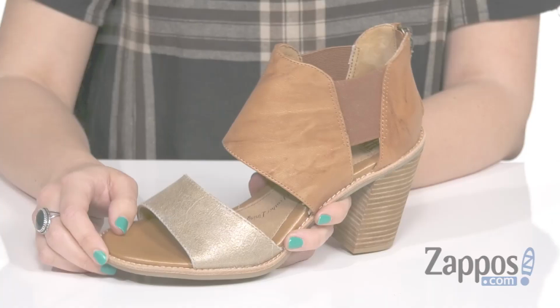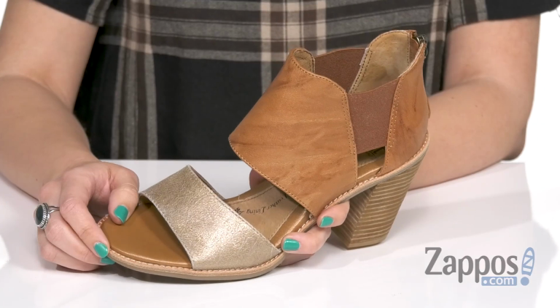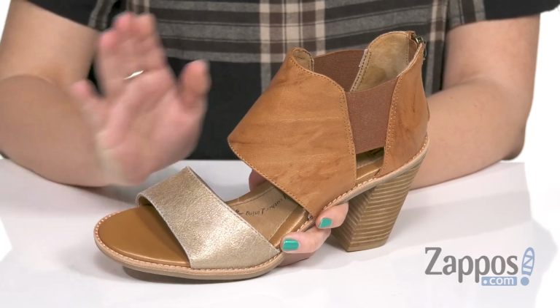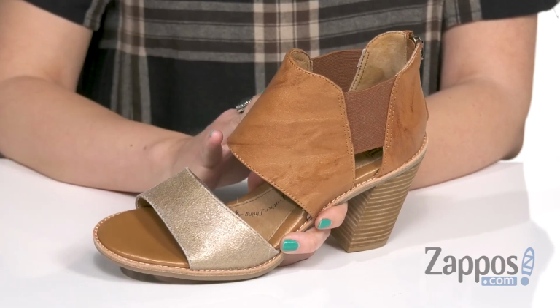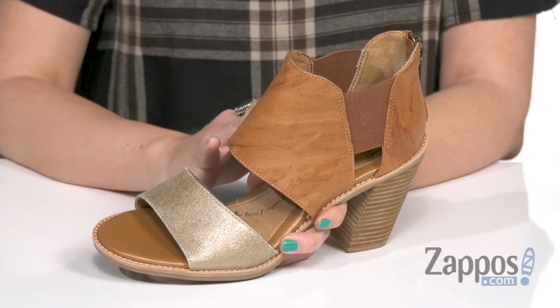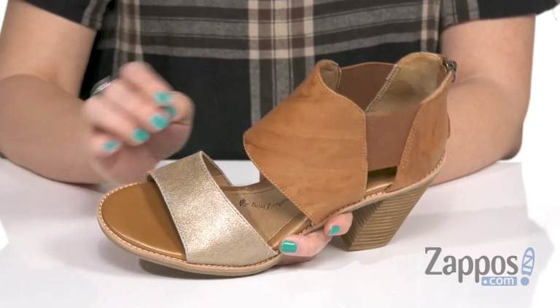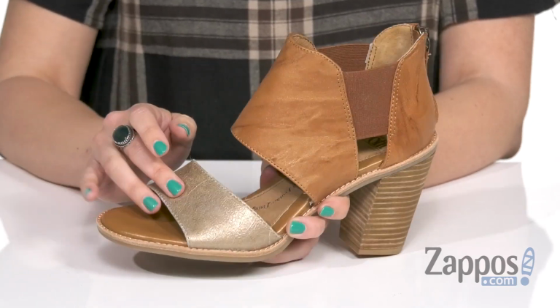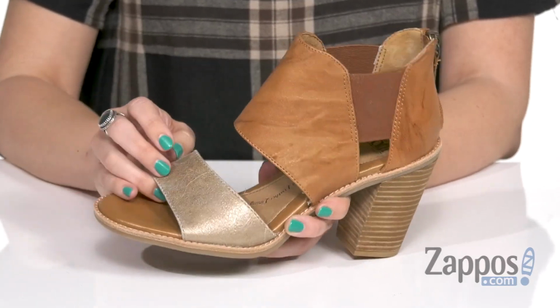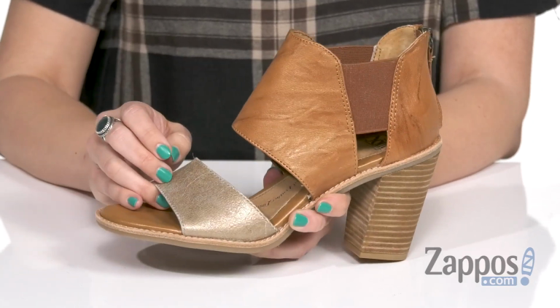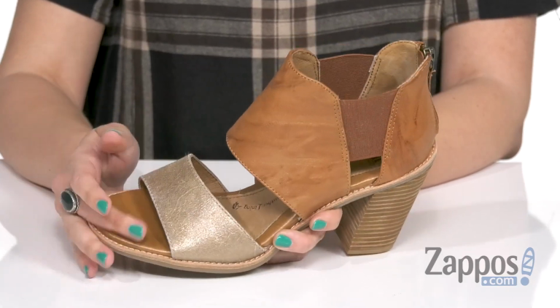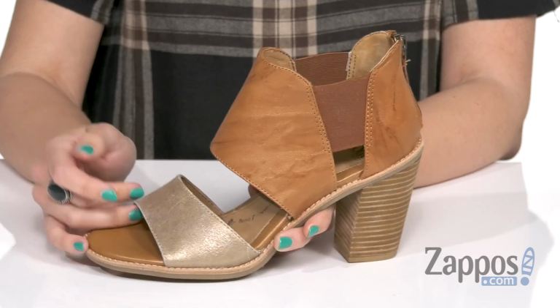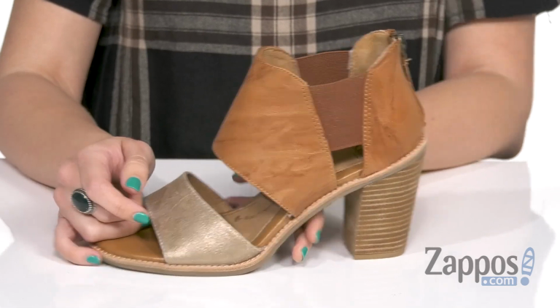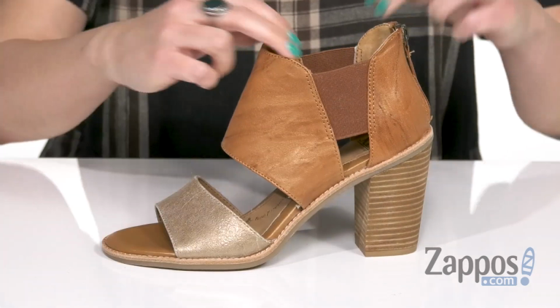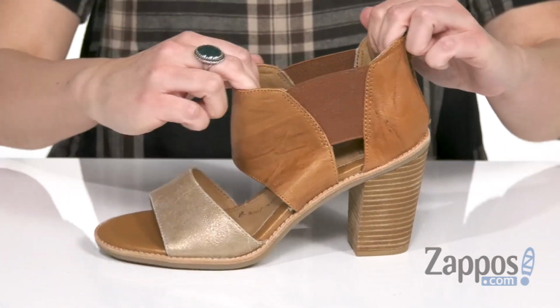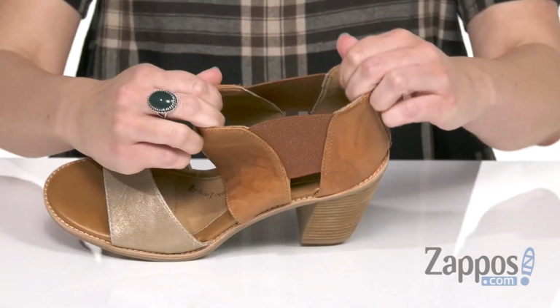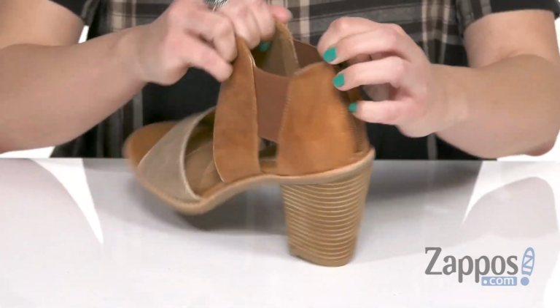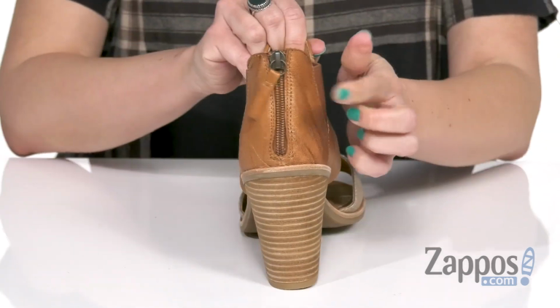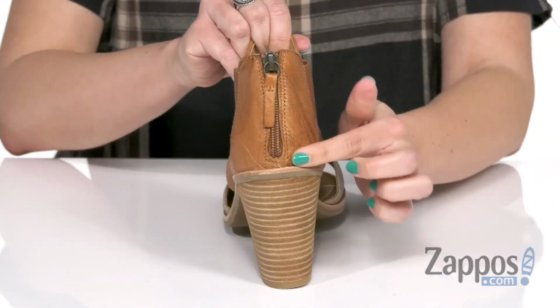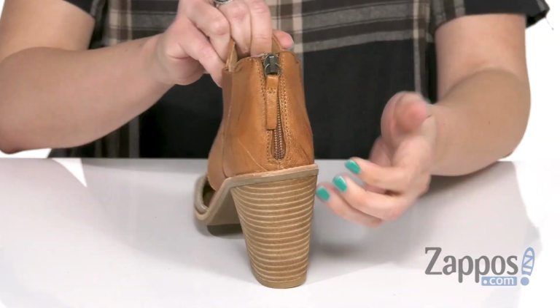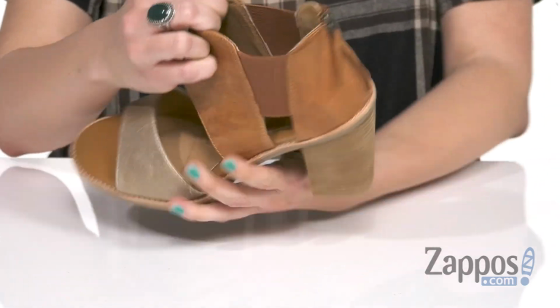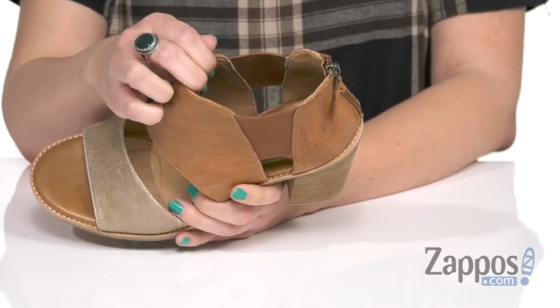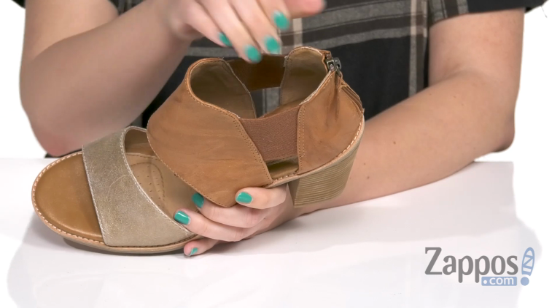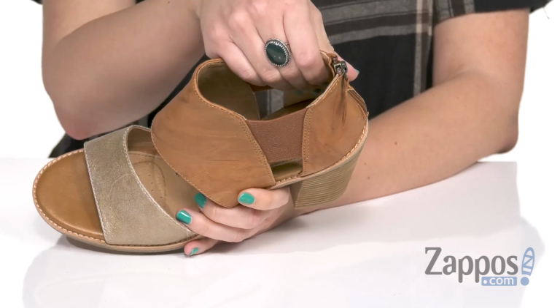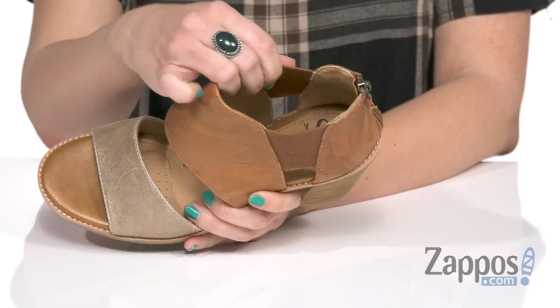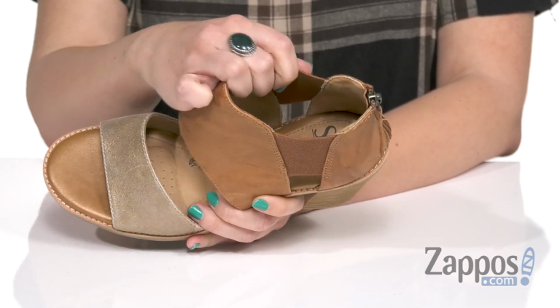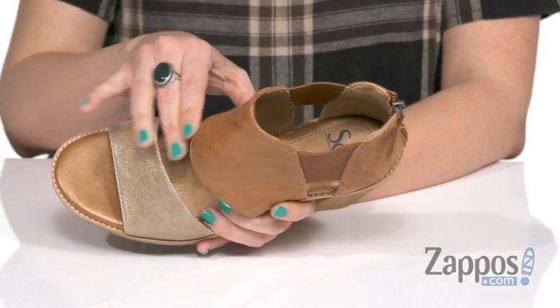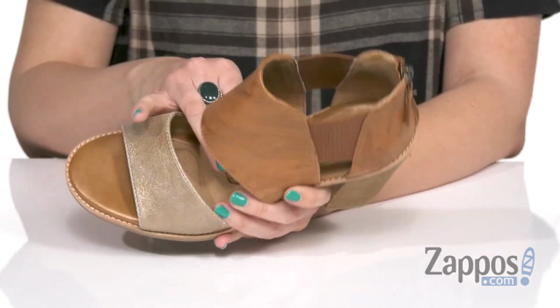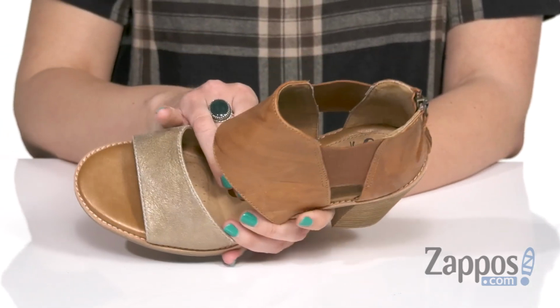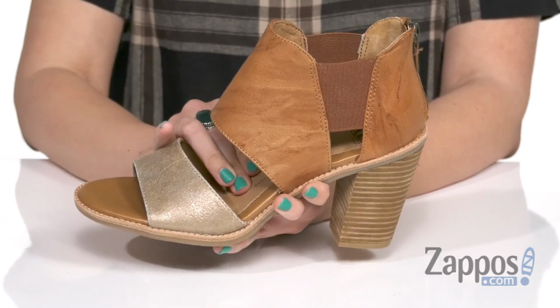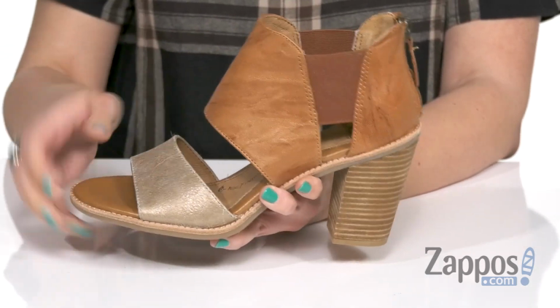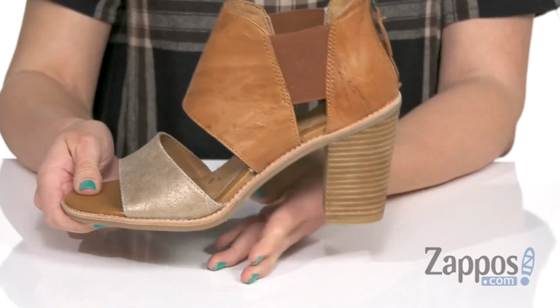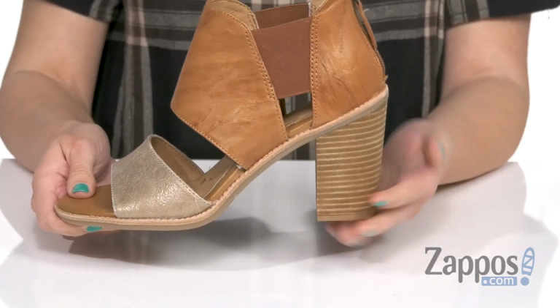These fun heels have an Italian leather upper that shows off a little bit of metallic shine. You have an open toe, it's nice and stretchy on either side, but it also has a zipper in the back so it's easy for on and off. Inside is a leather lining with a cushioned footbed so you're nice and comfy there.